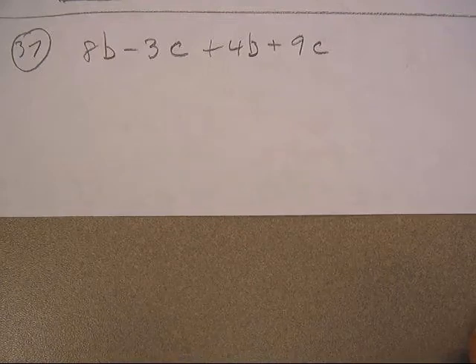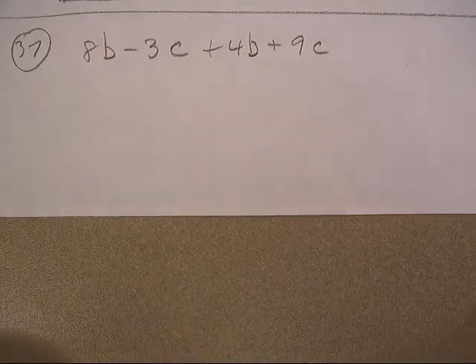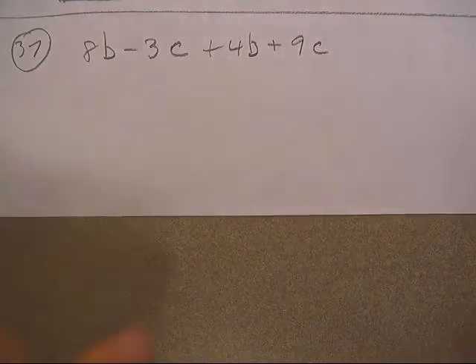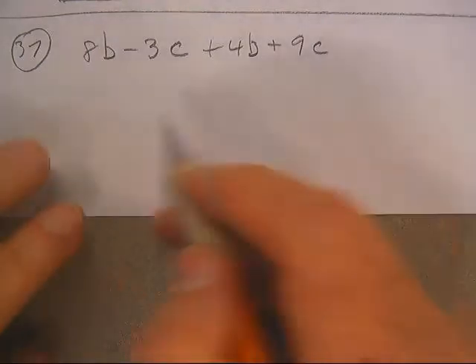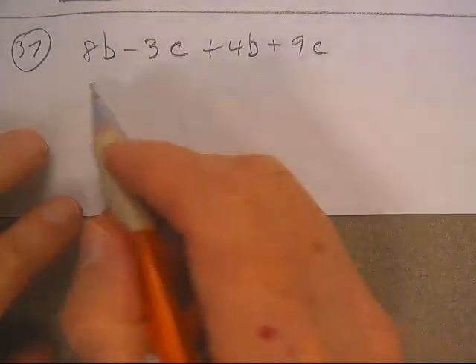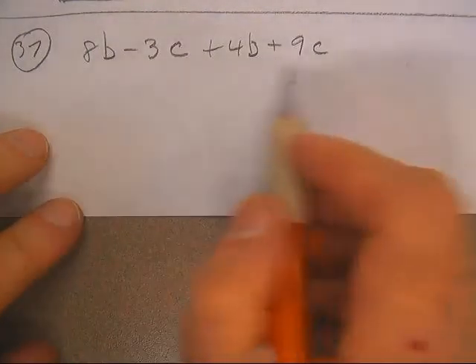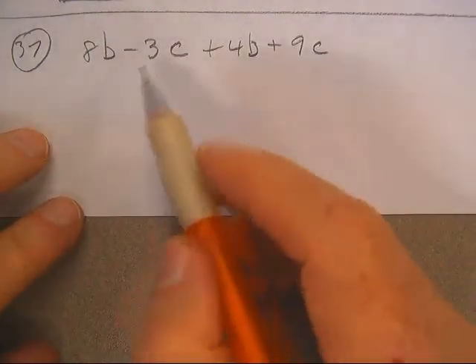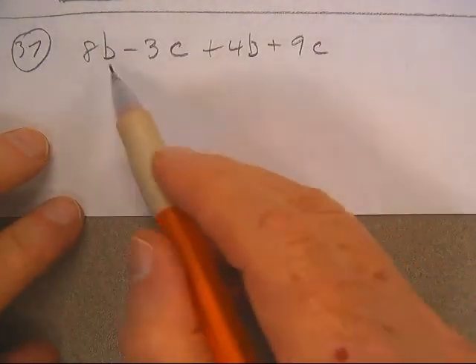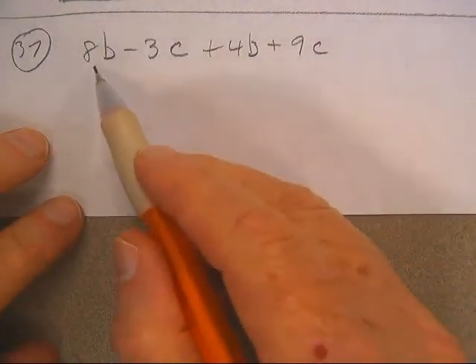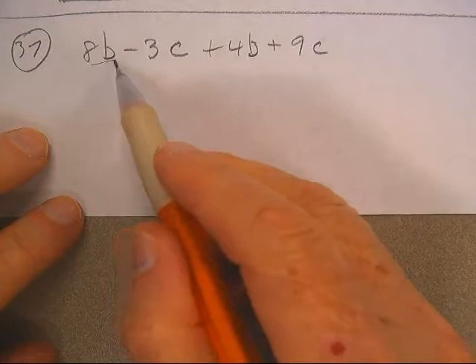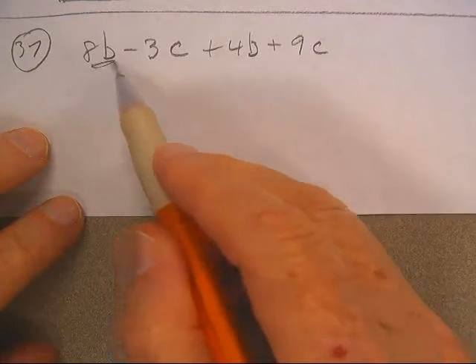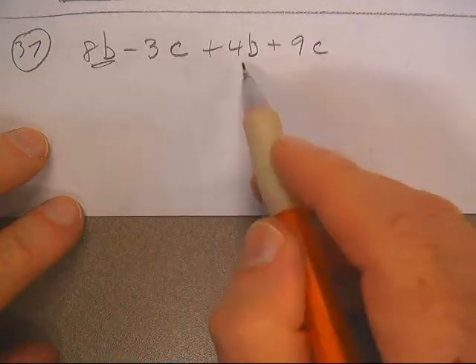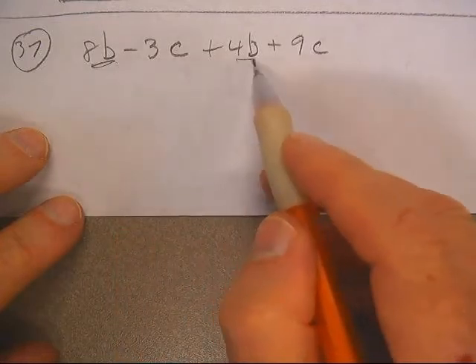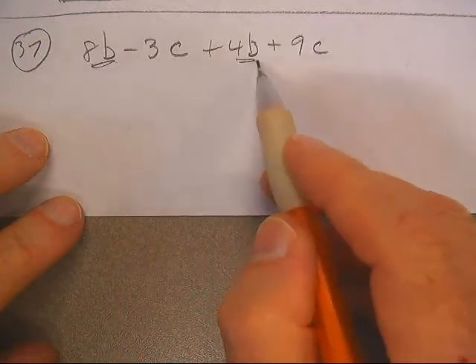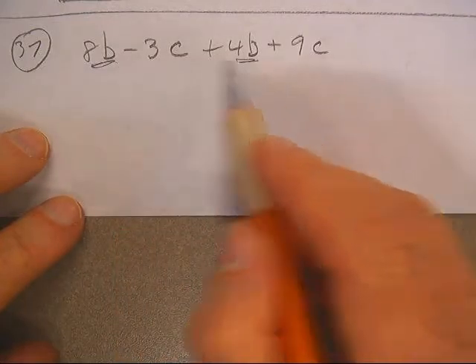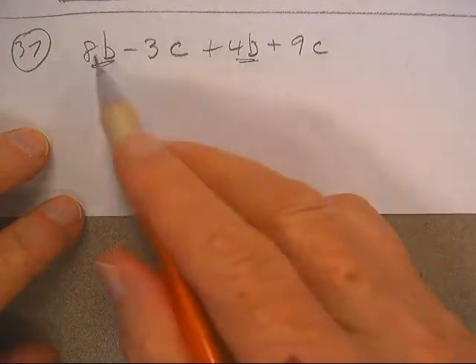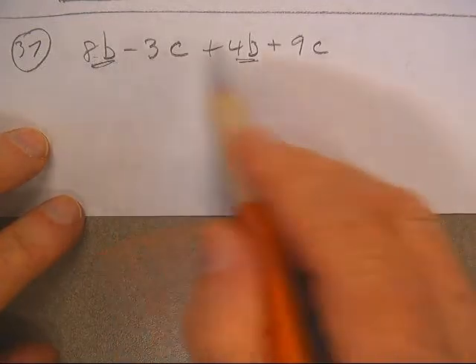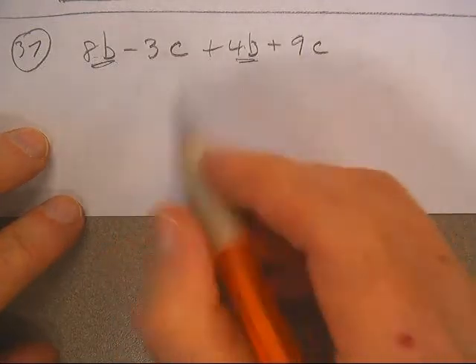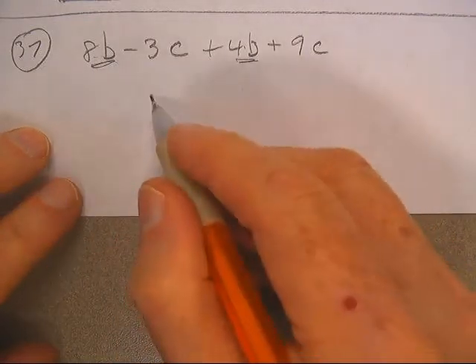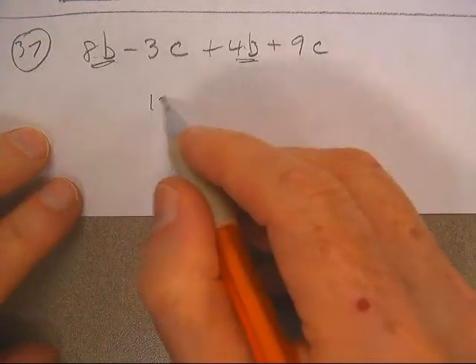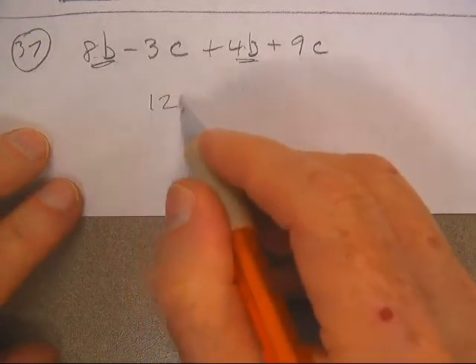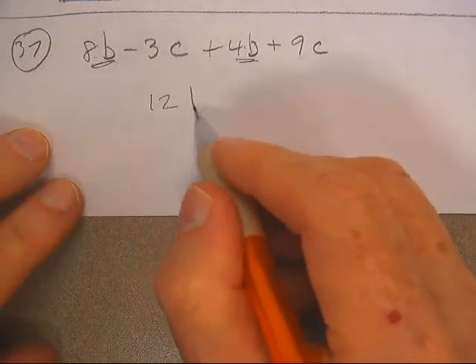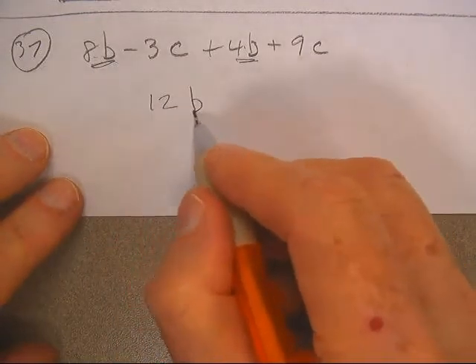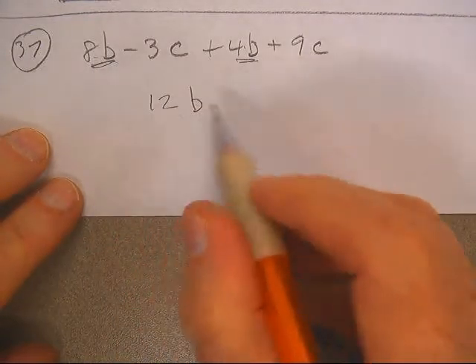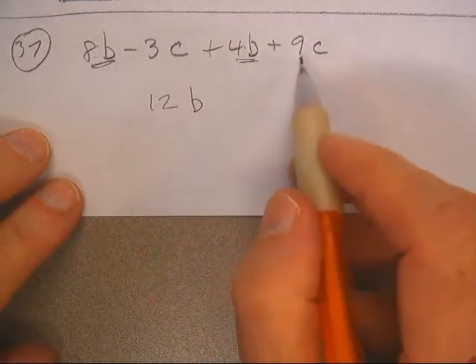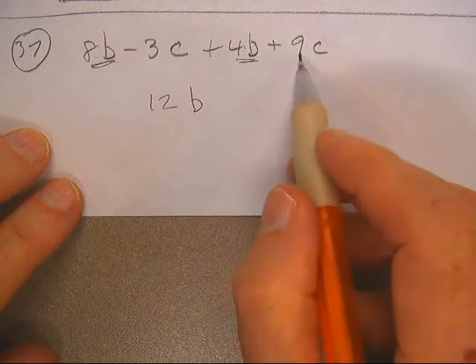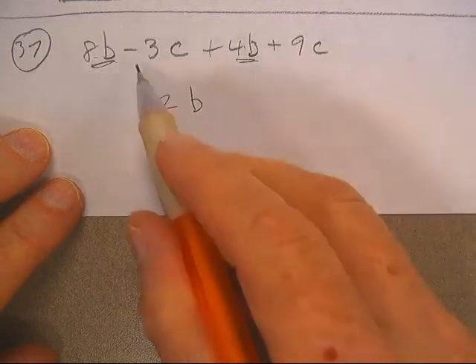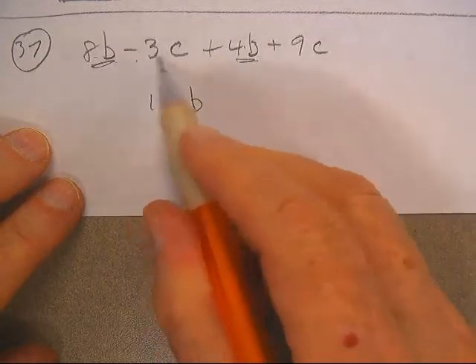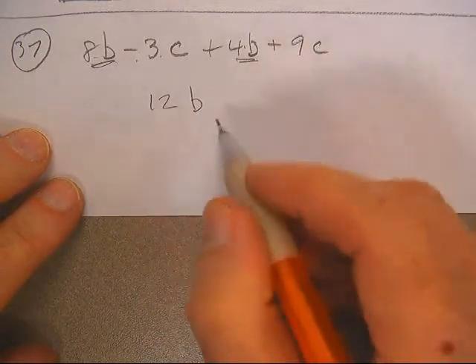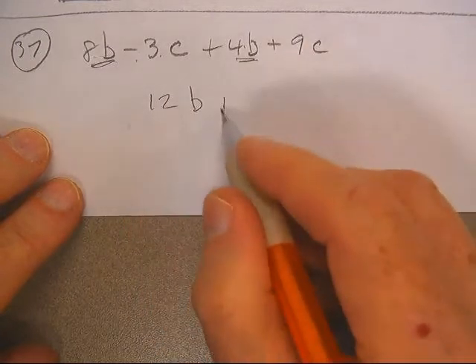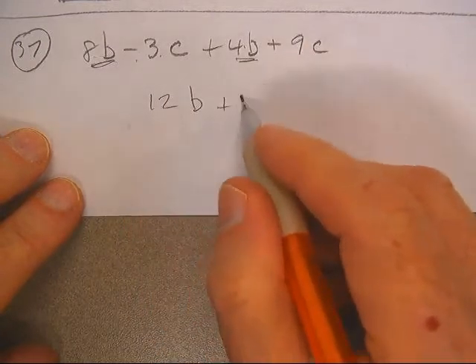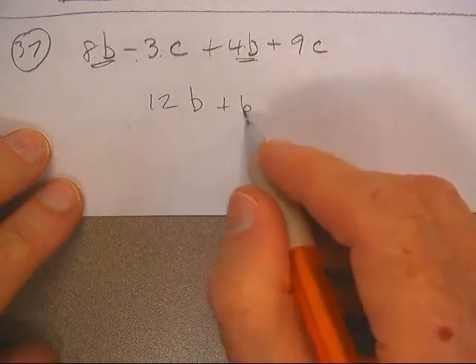Here we go, just on combining like terms. Notice these two are both the Ds — 8 and 4, that would be 12. Then 9 minus 3, this would be 6.